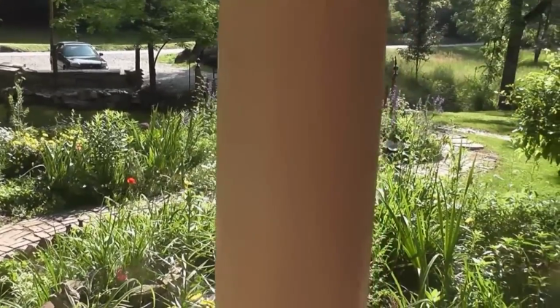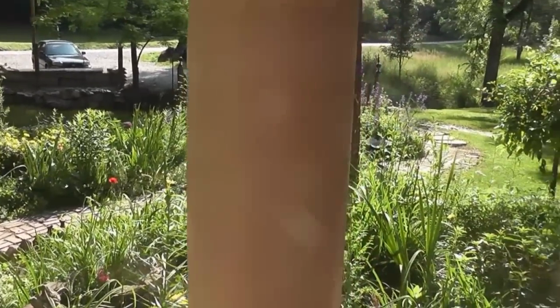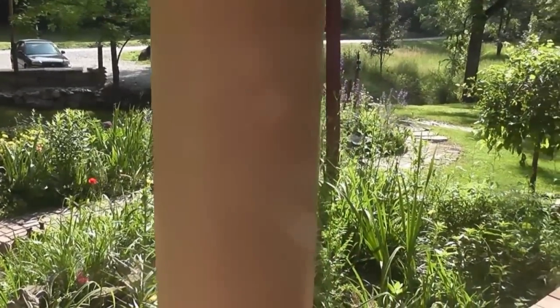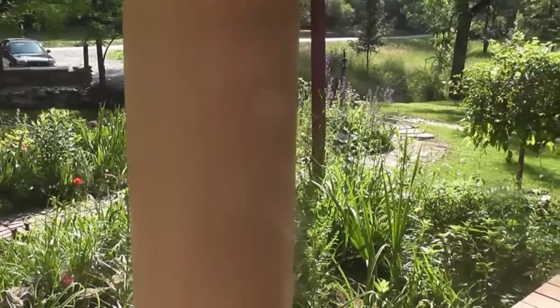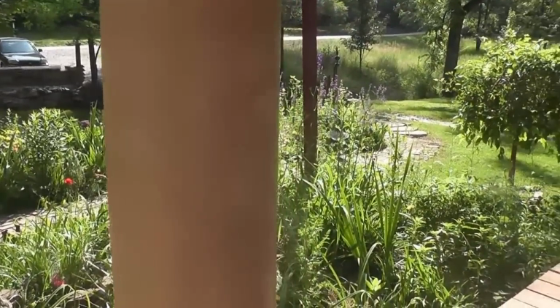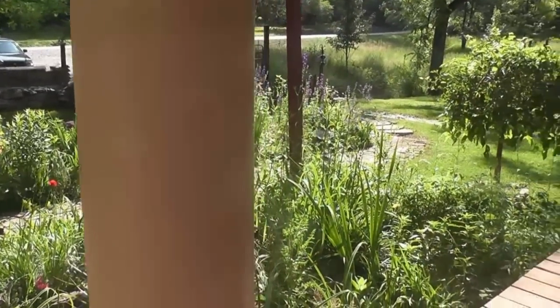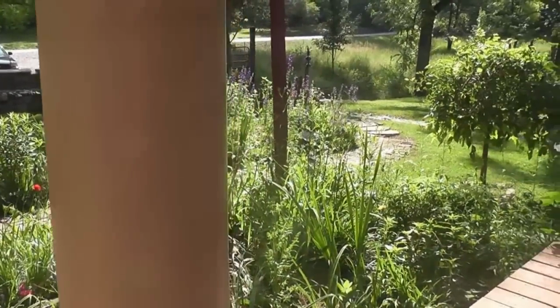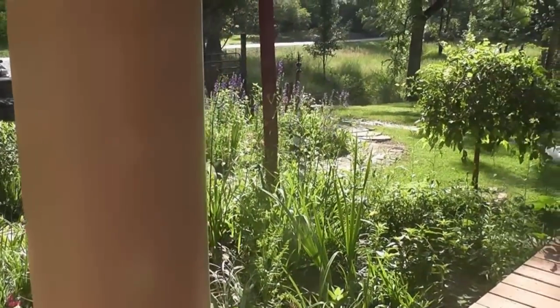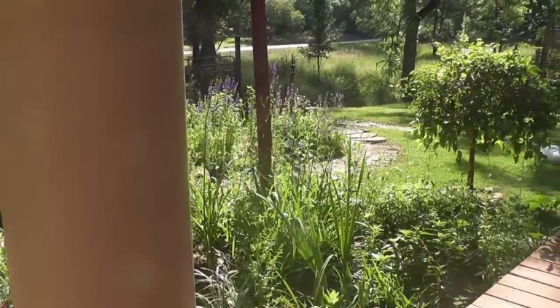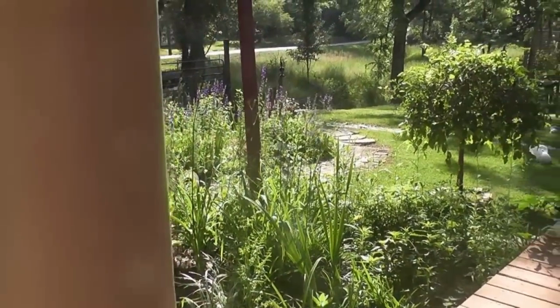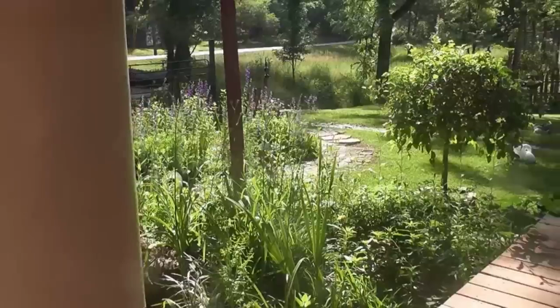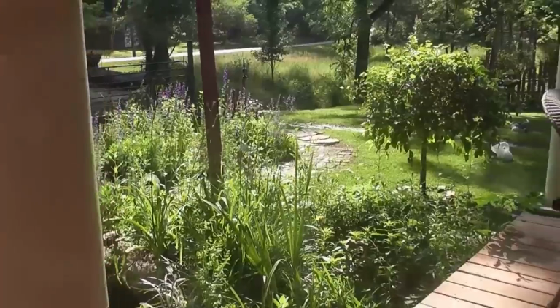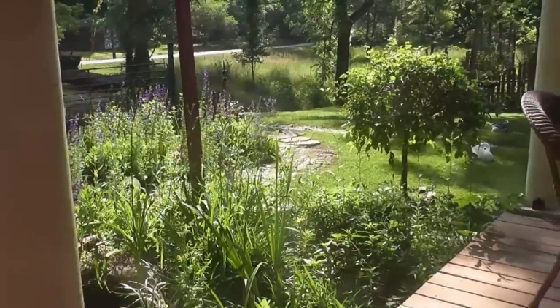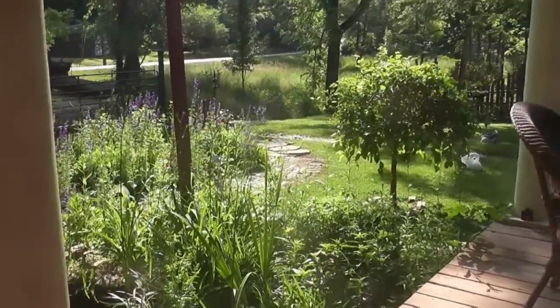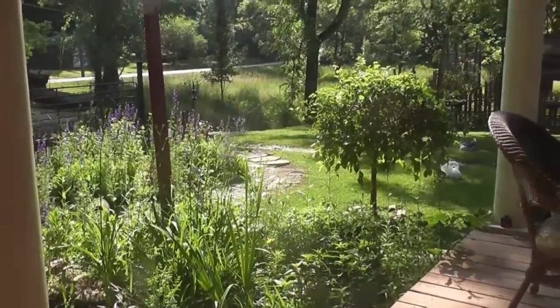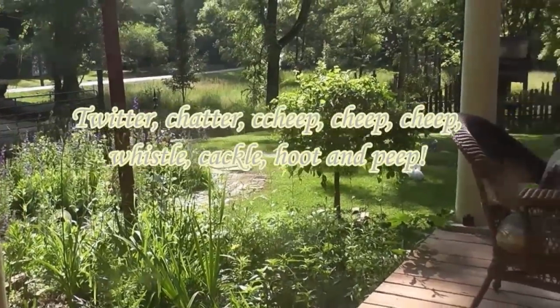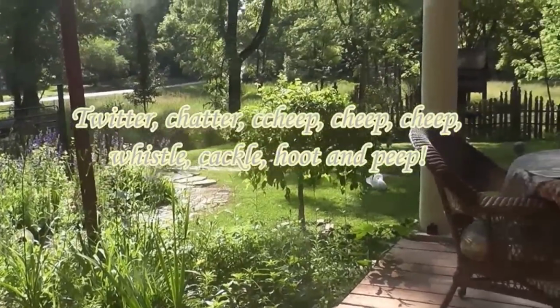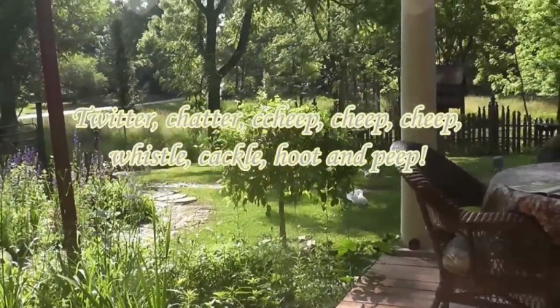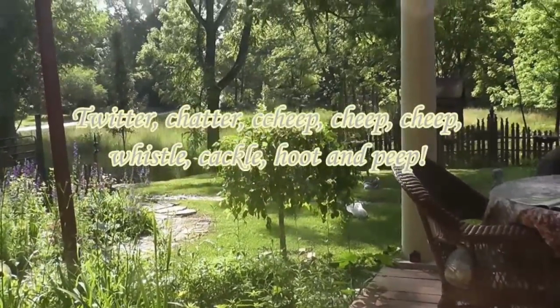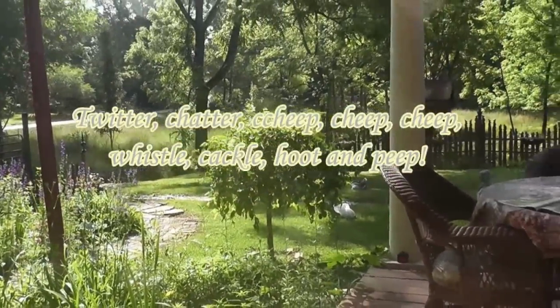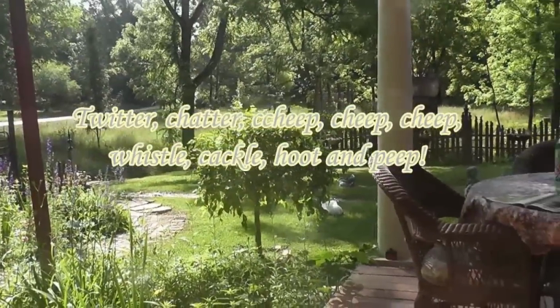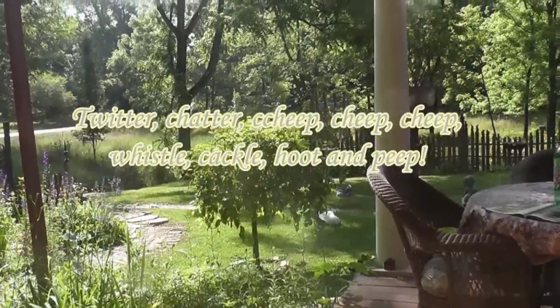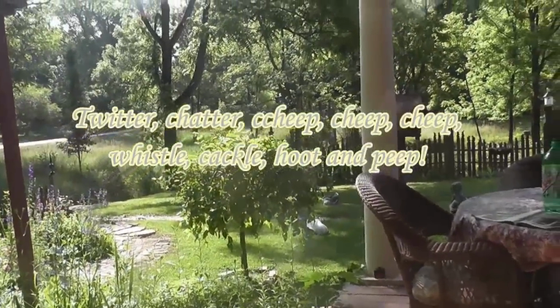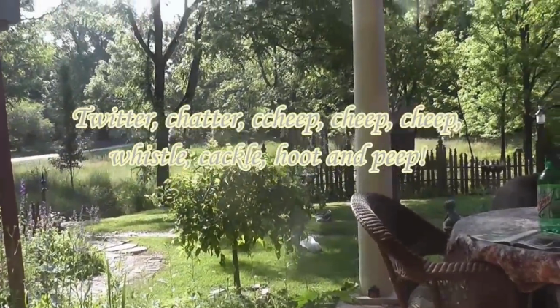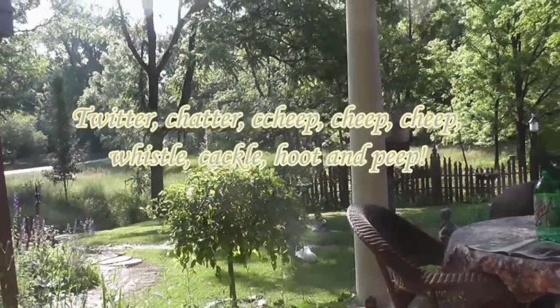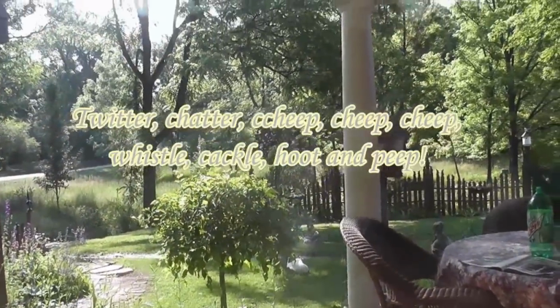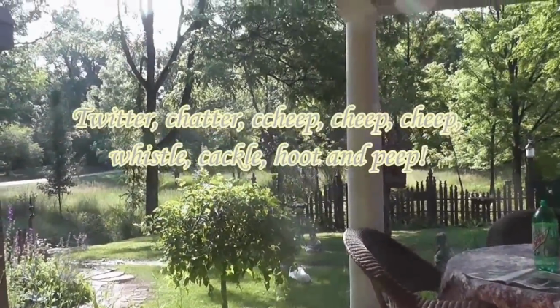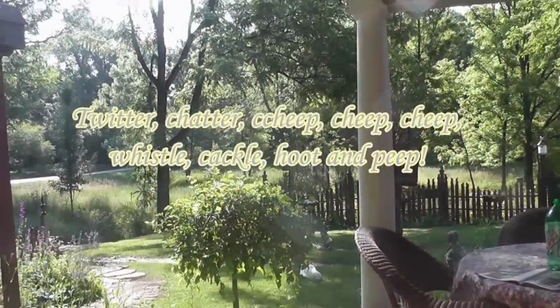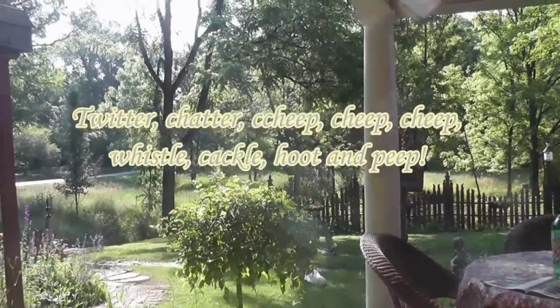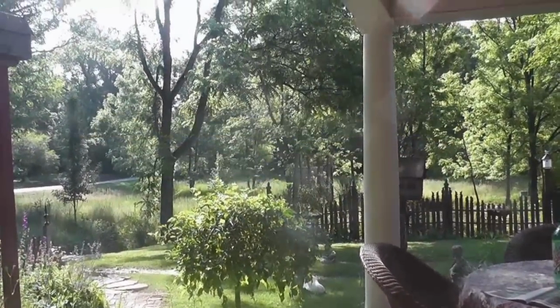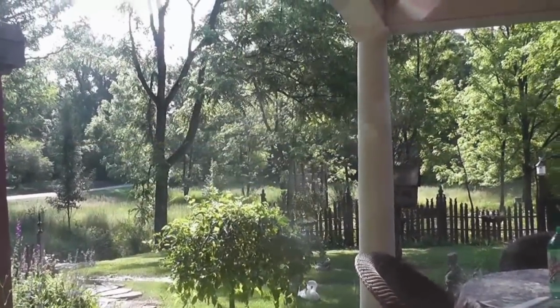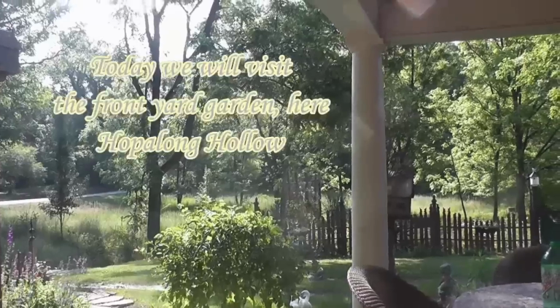It's a cottage garden. It's unruly, it's crazy, and it's very old-fashioned. I feel really fortunate to have this wonderful view.